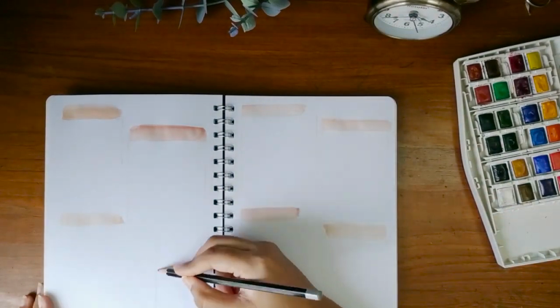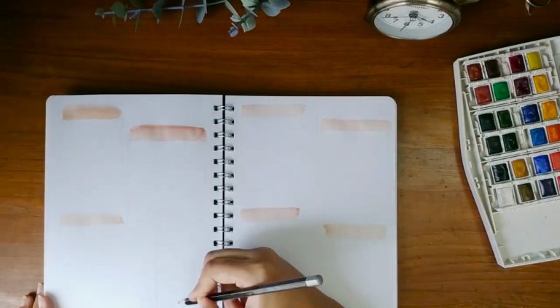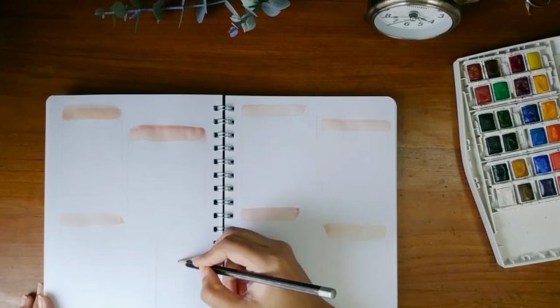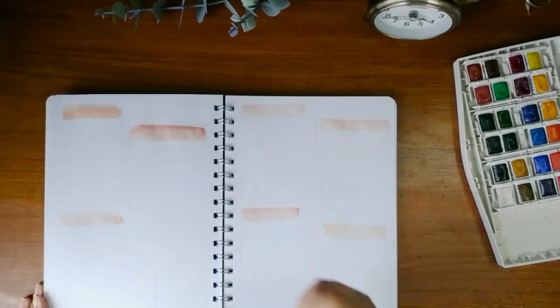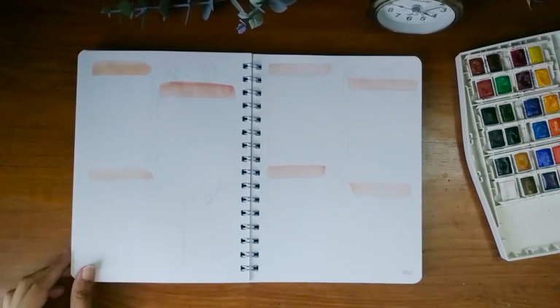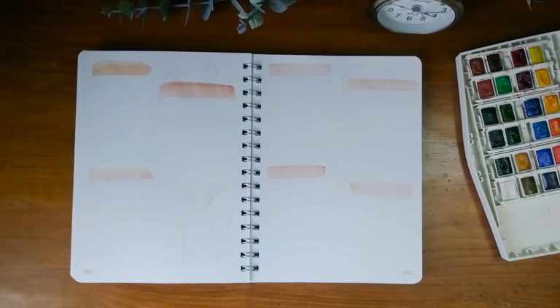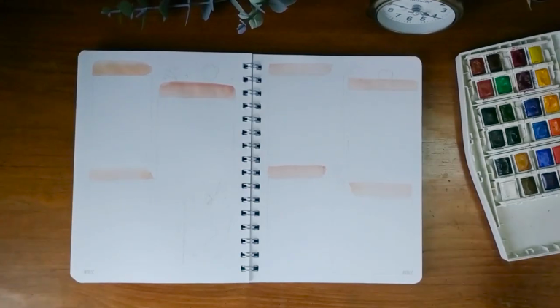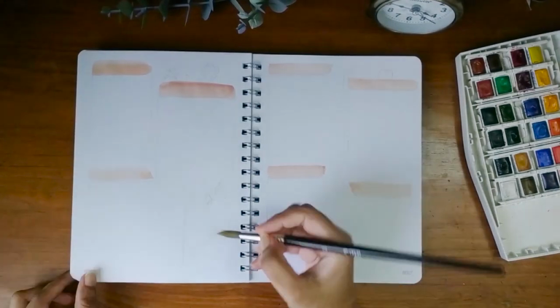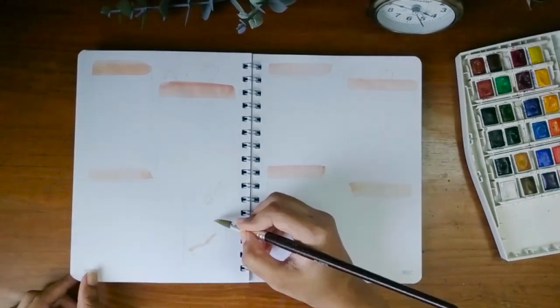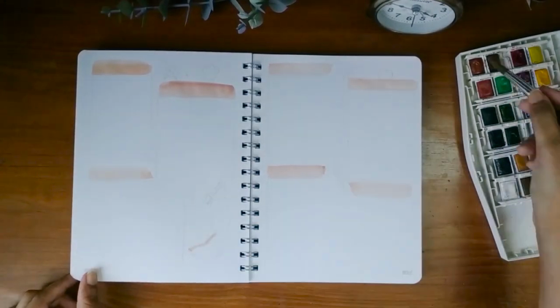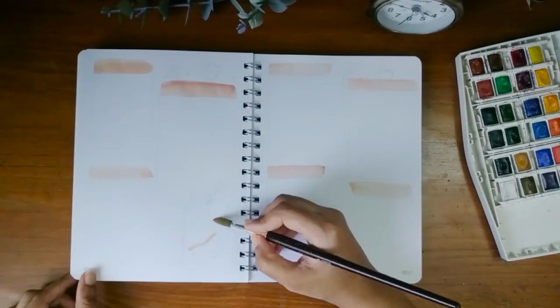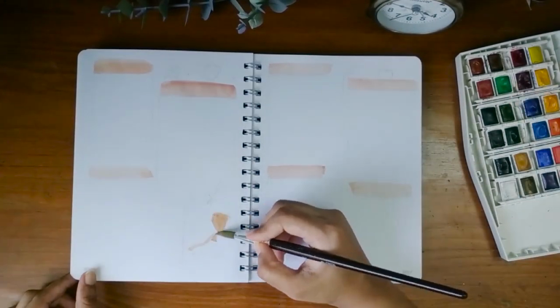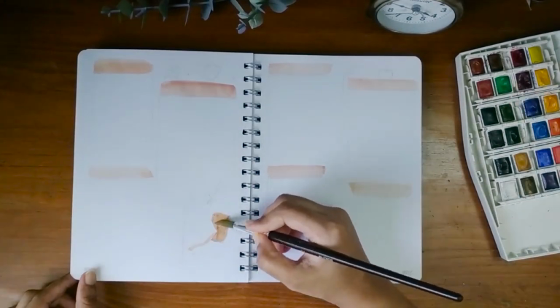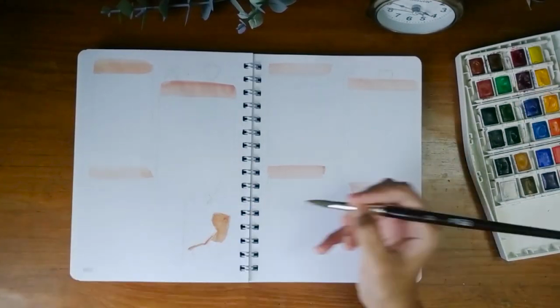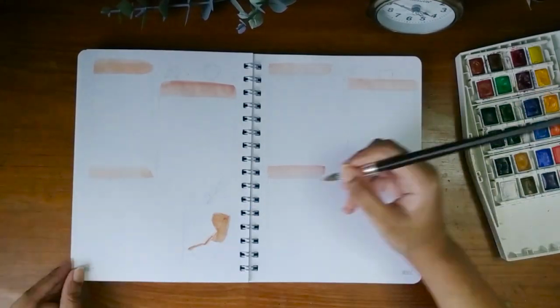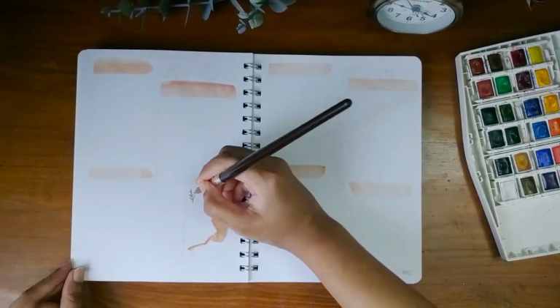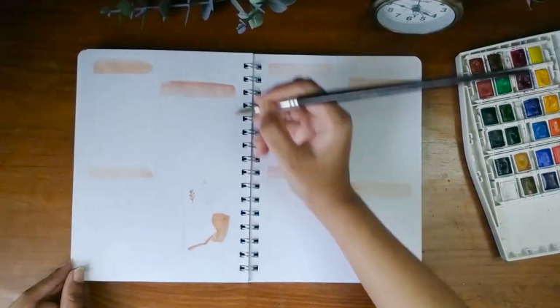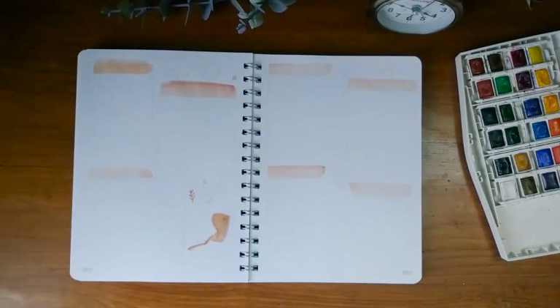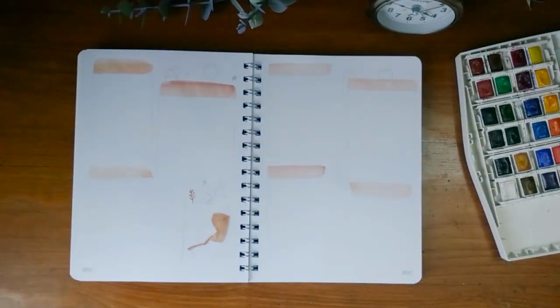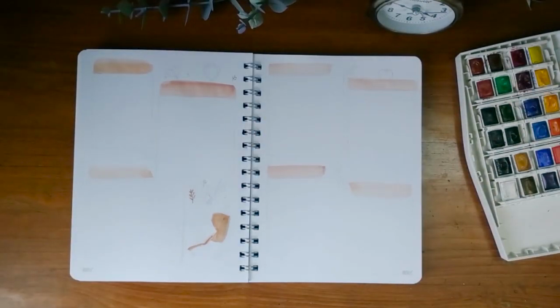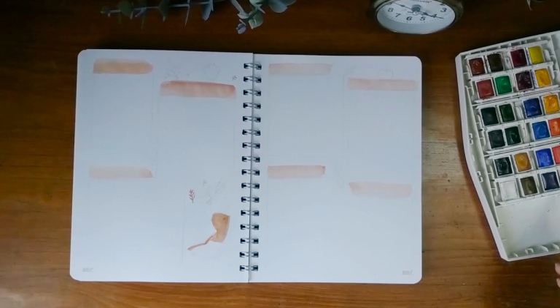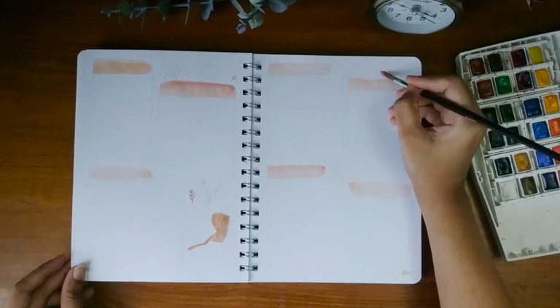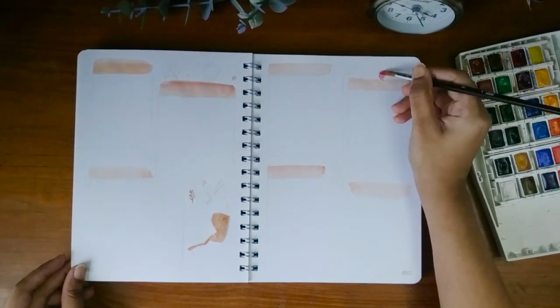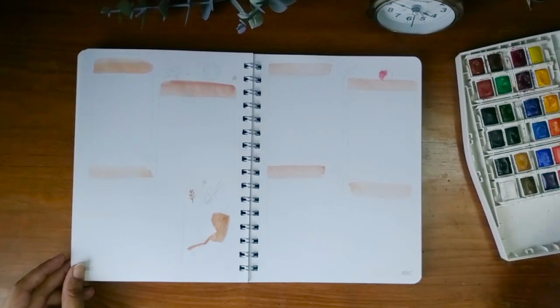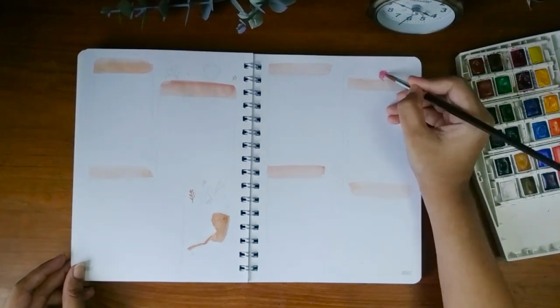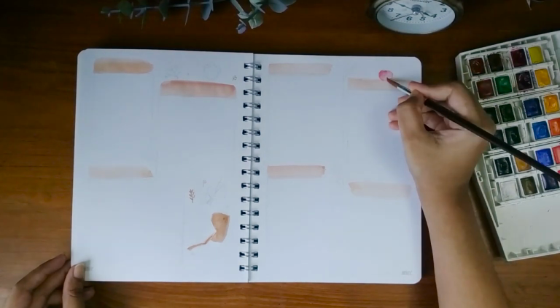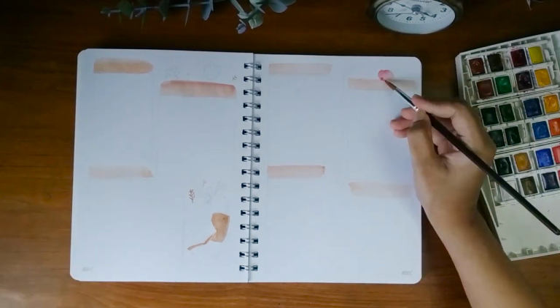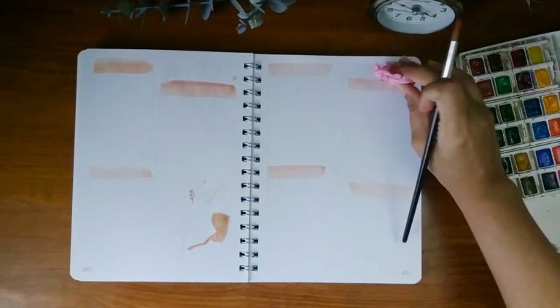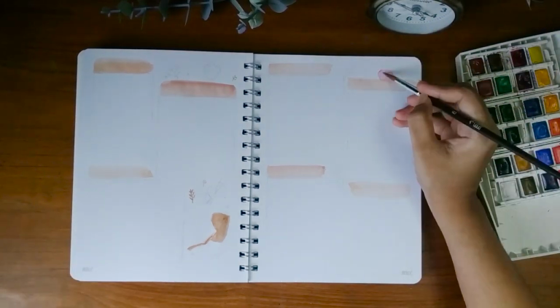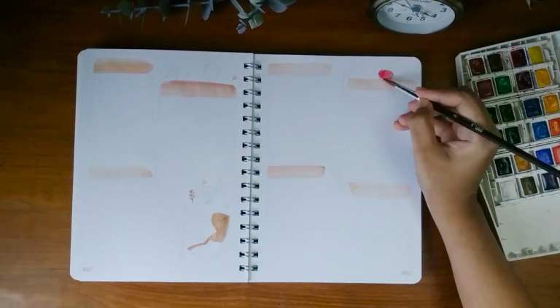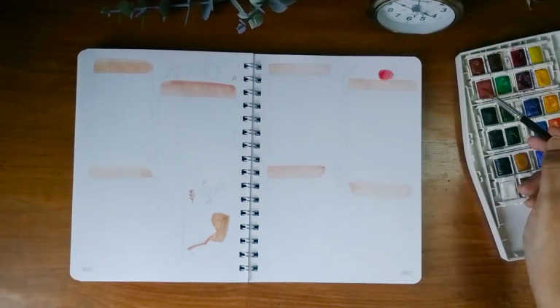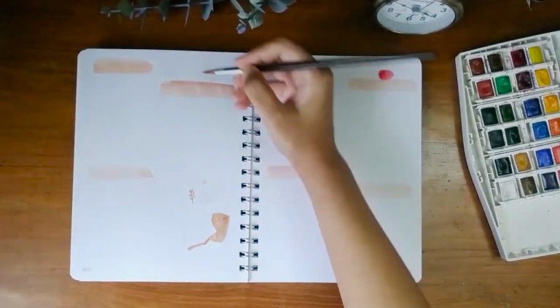For the weekly spread, I used a basic spacious layout with some pole doodles. It's really simple and minimal, so it took only 5 to 10 minutes to make.